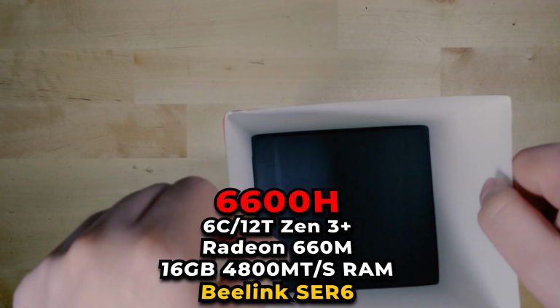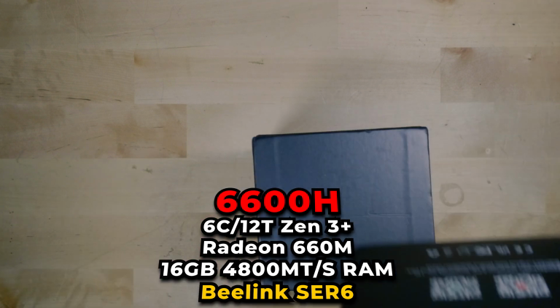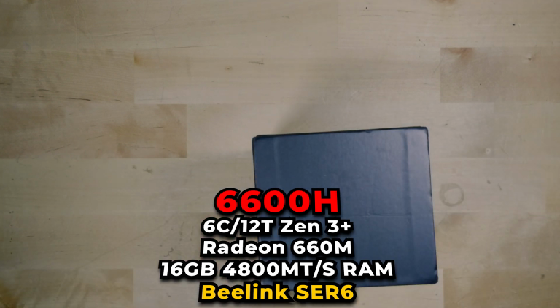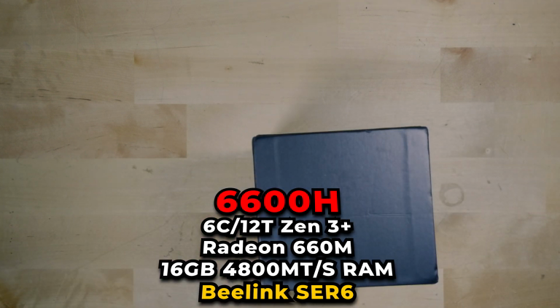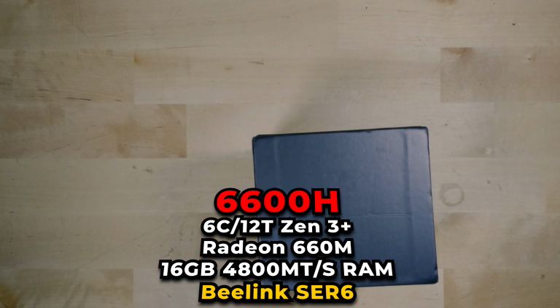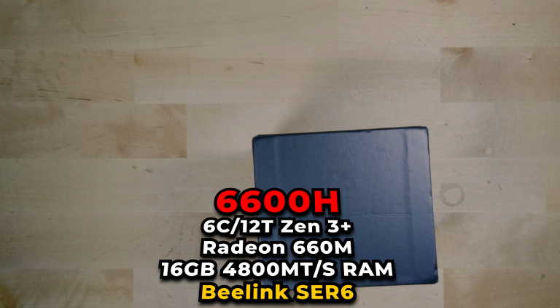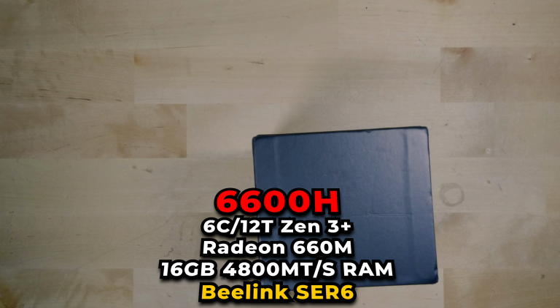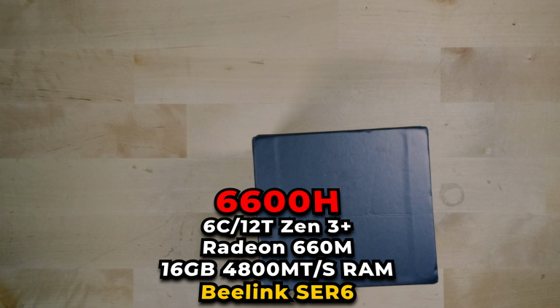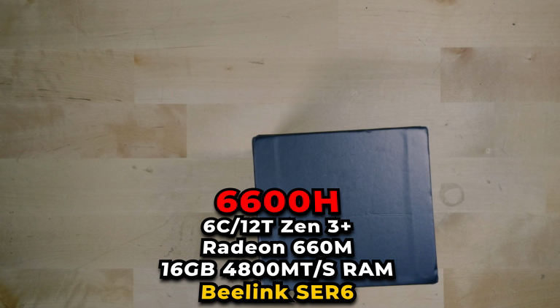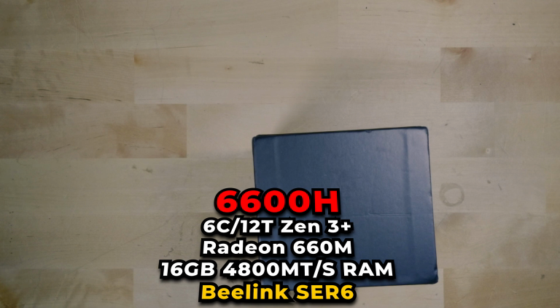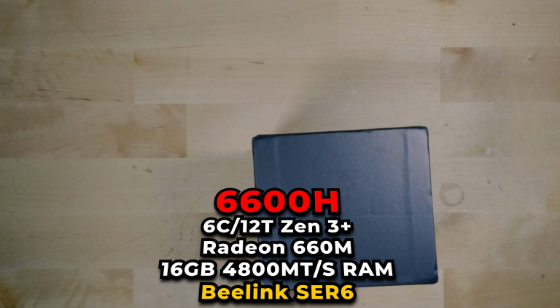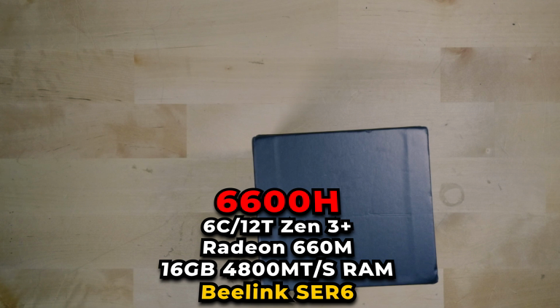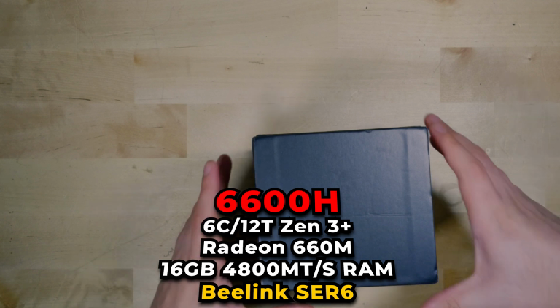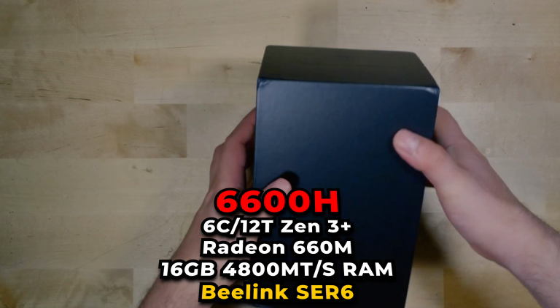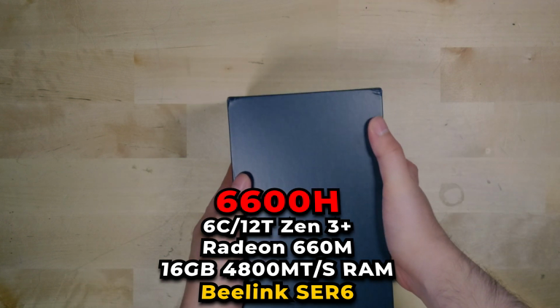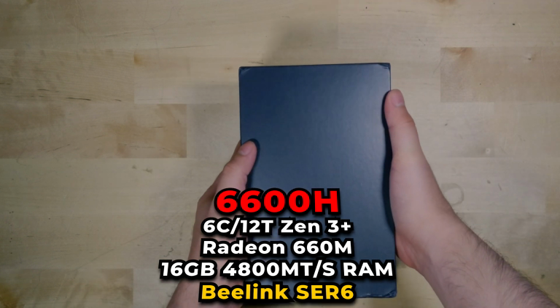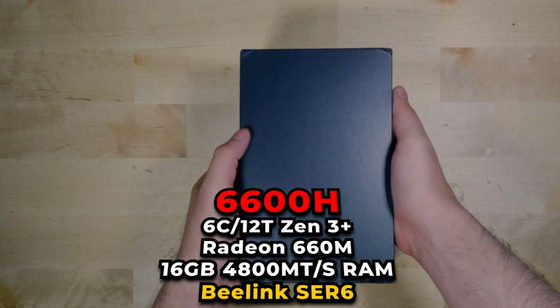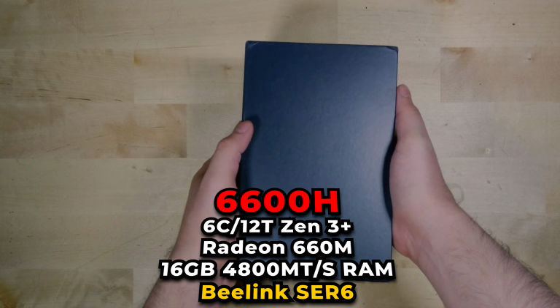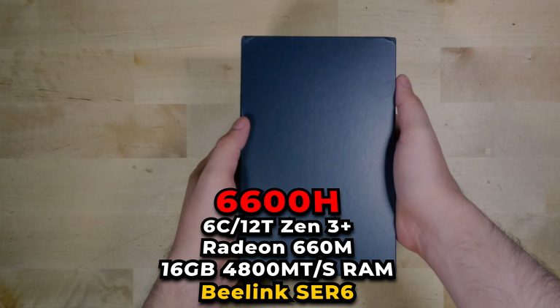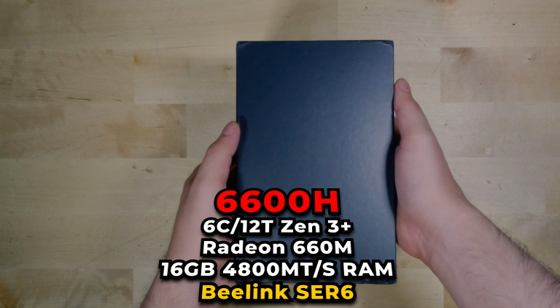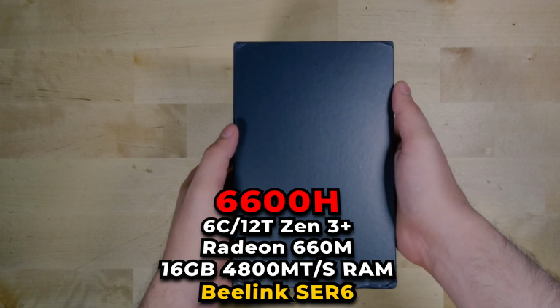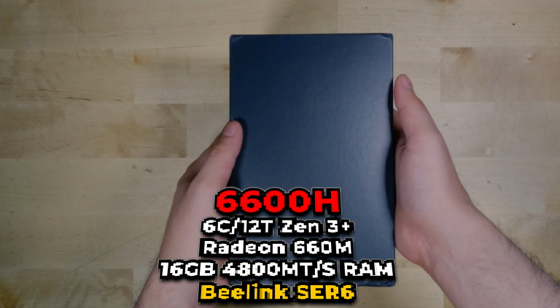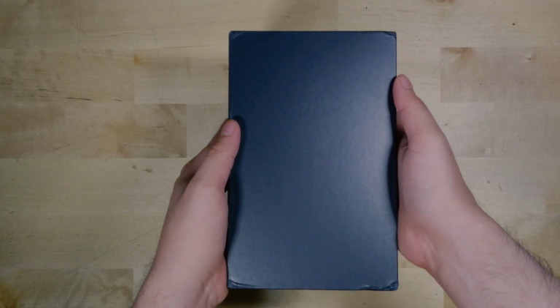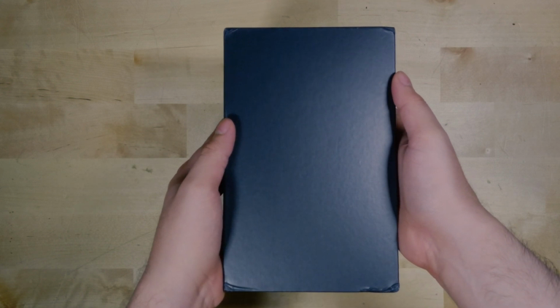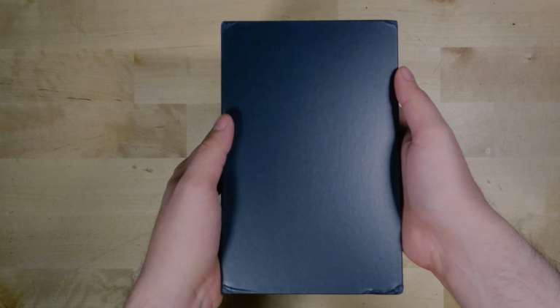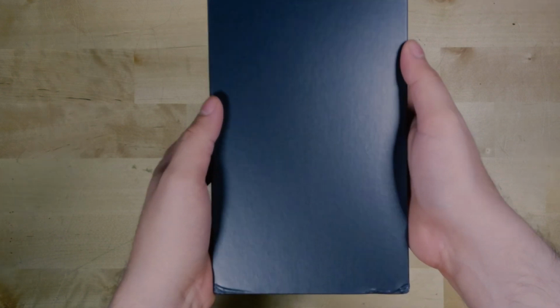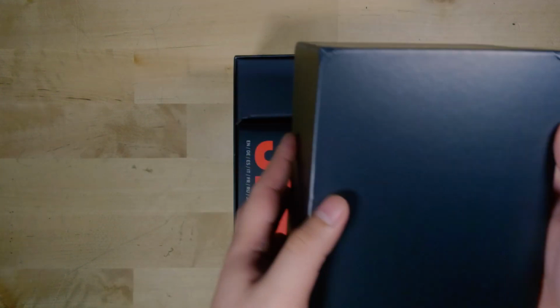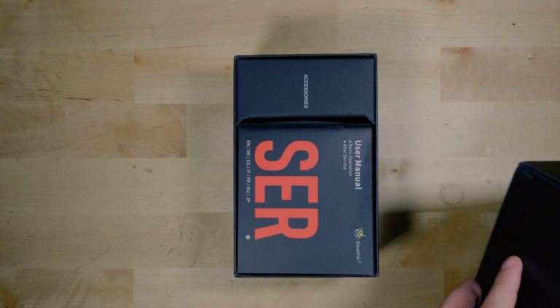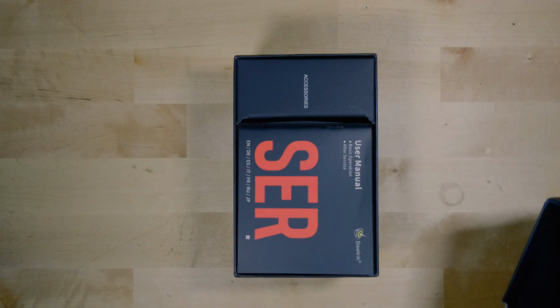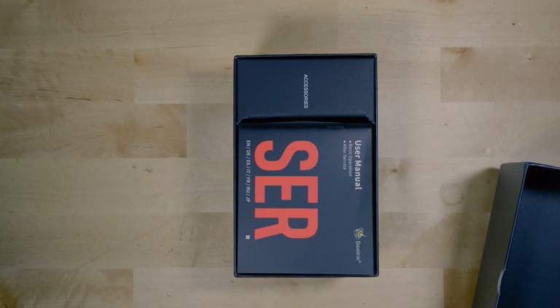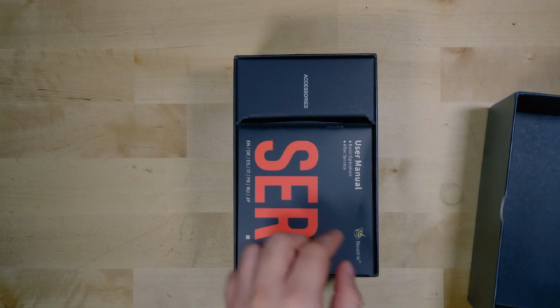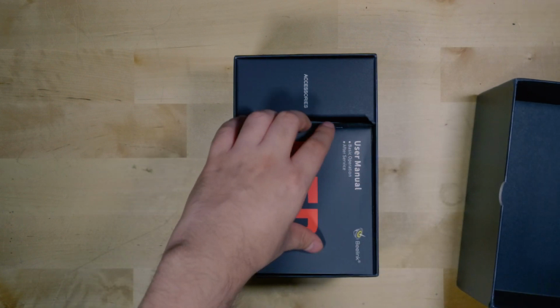This is rocking a Ryzen 5 6600H paired with 16GB of DDR5 RAM running at 4800MHz, and it does have a 500GB PCIe 4 SSD.